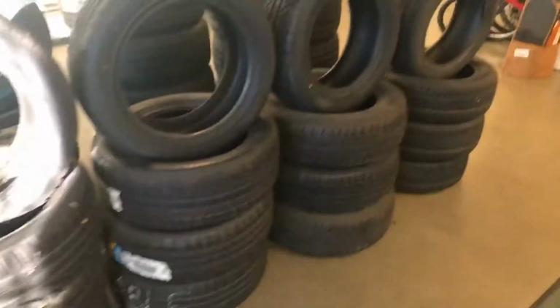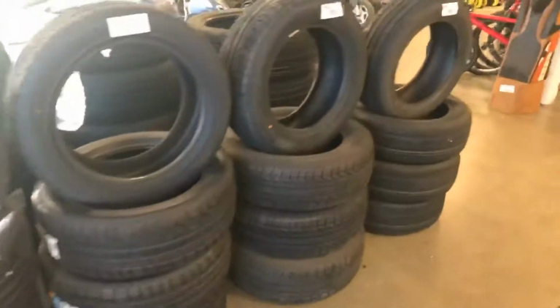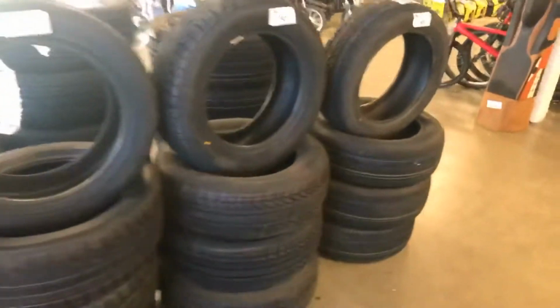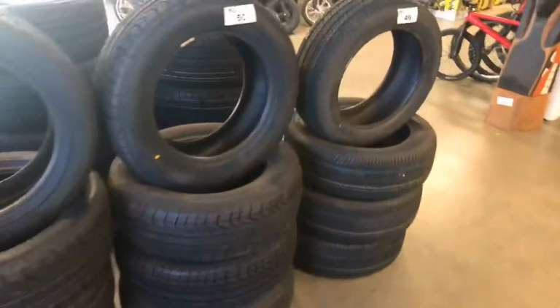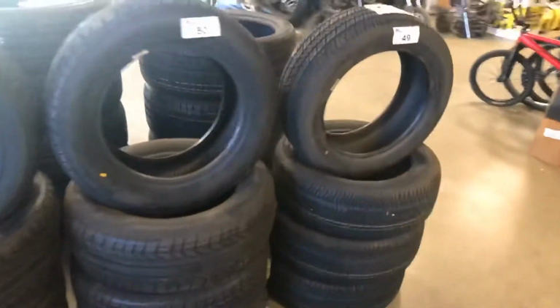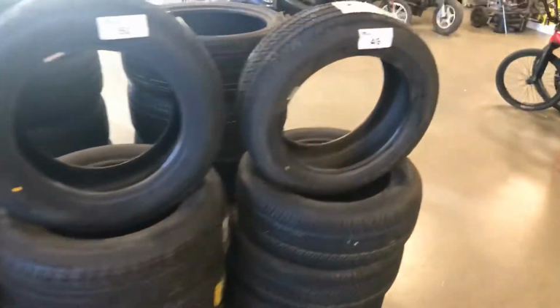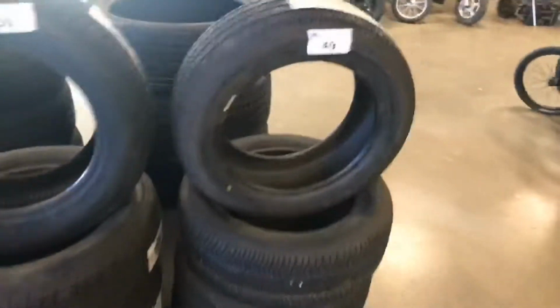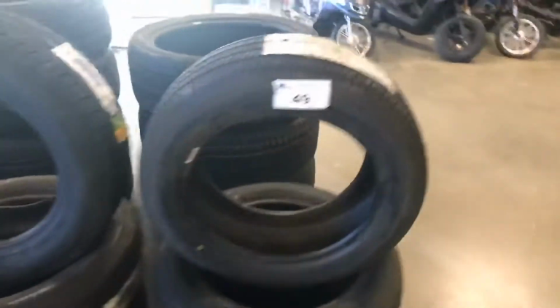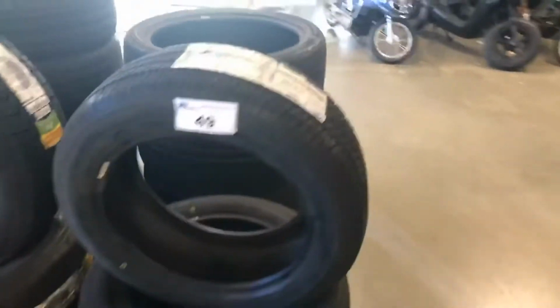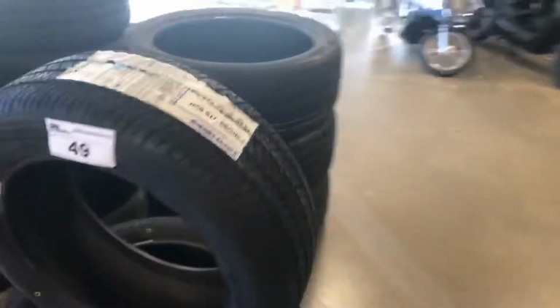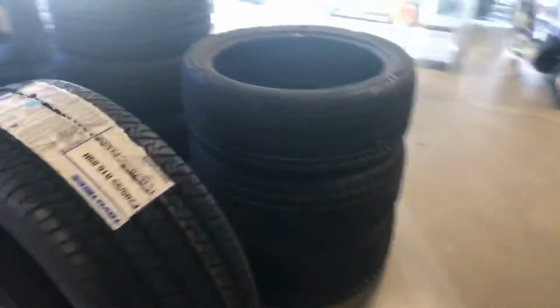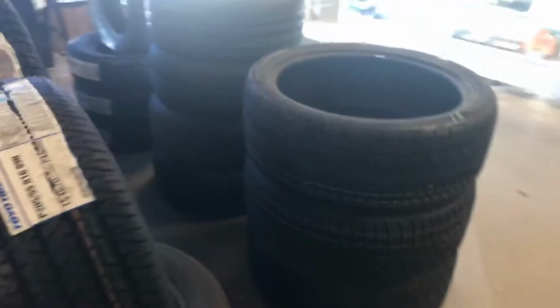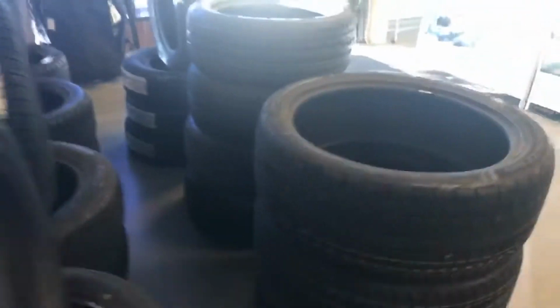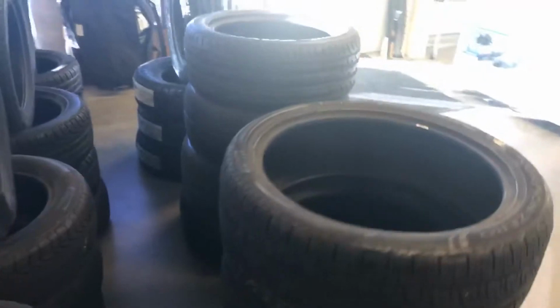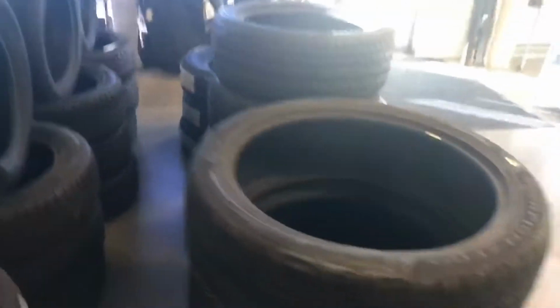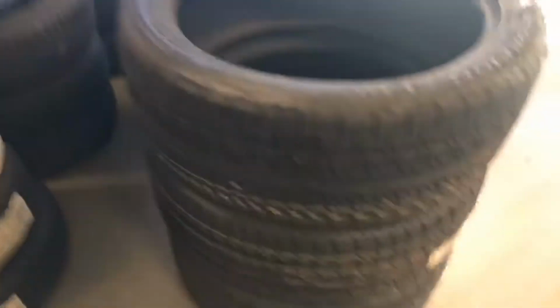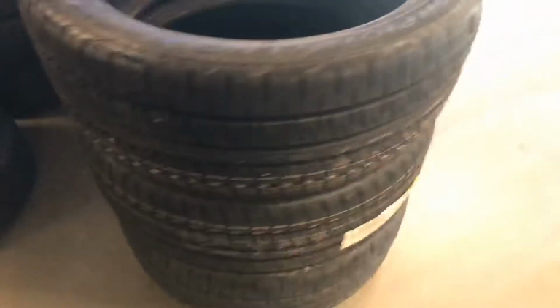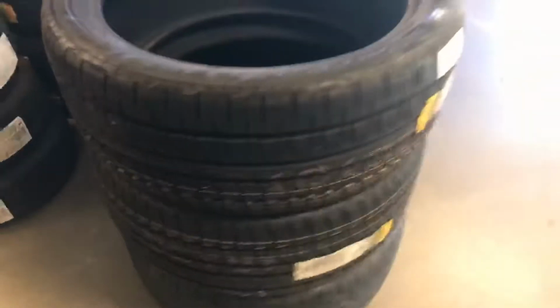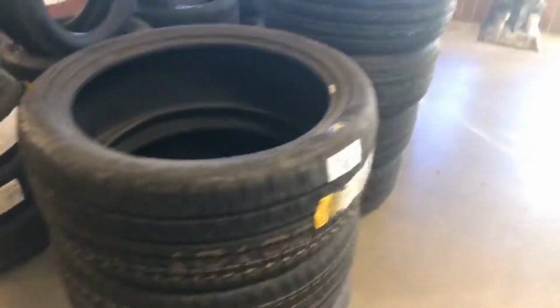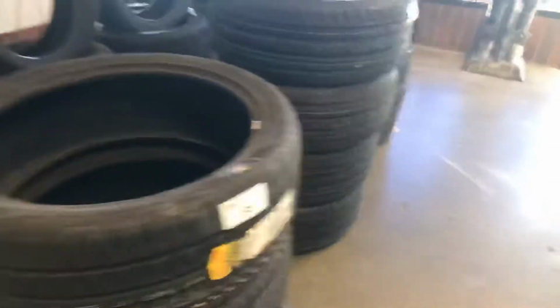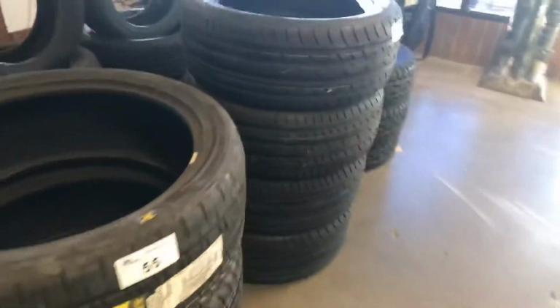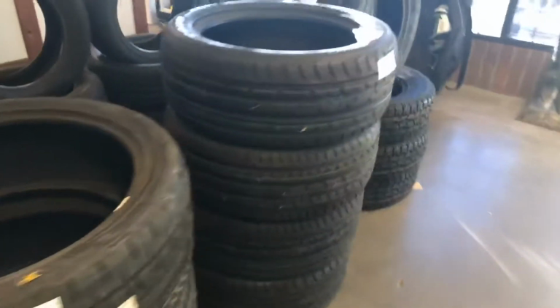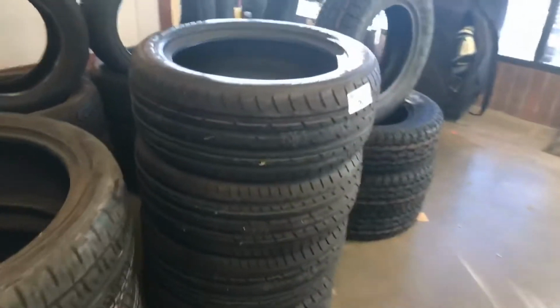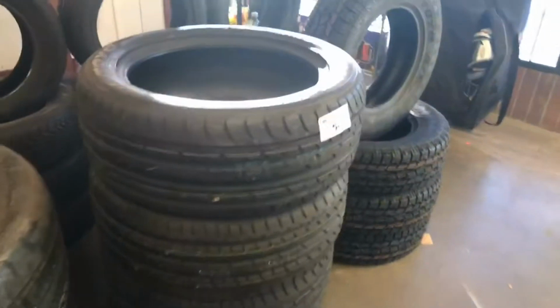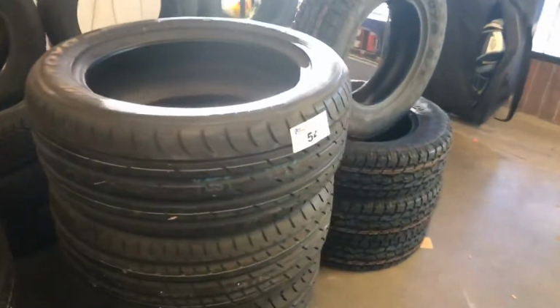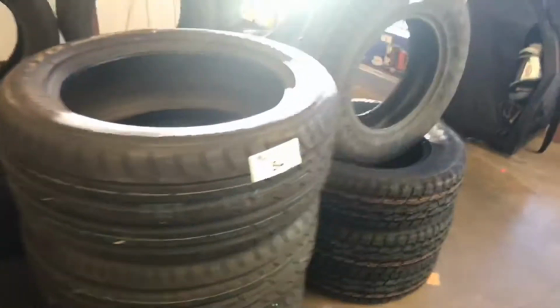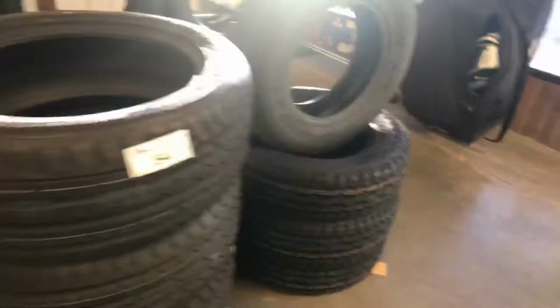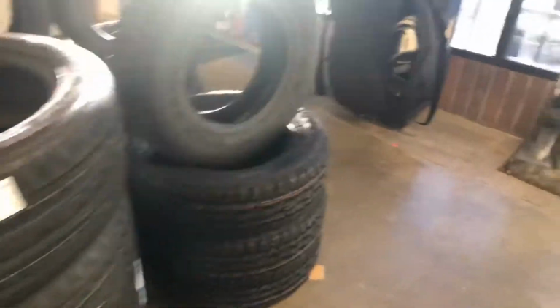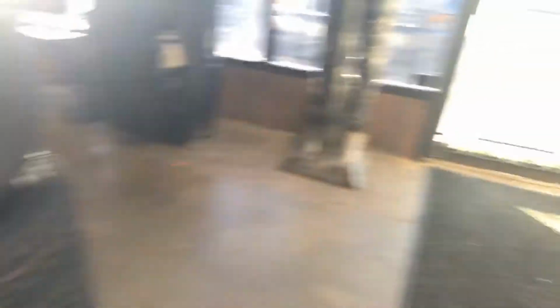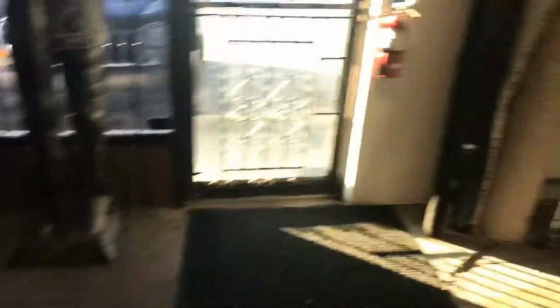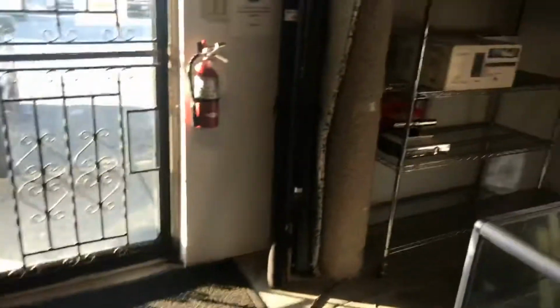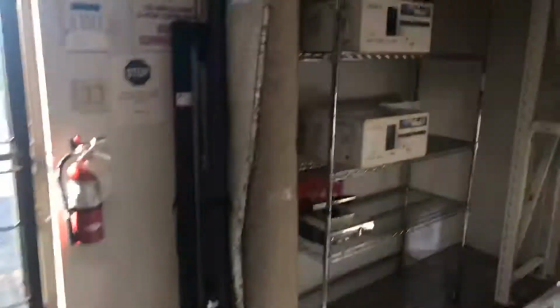Those tires are going to be offered — lots of sets of four, sets of three. There's one set of three — those are big guys. Got some sets of four over there as well. Walk you along the back here.